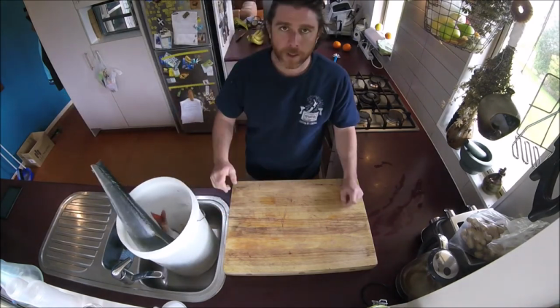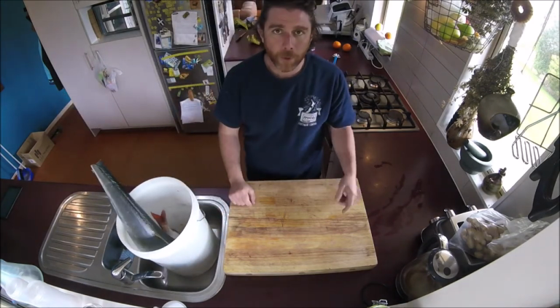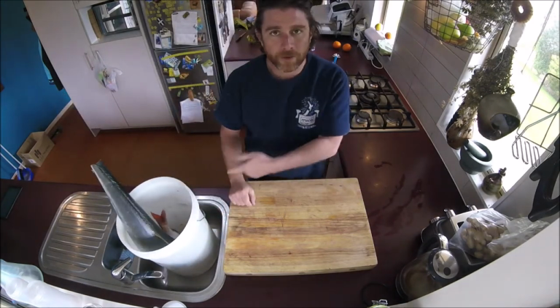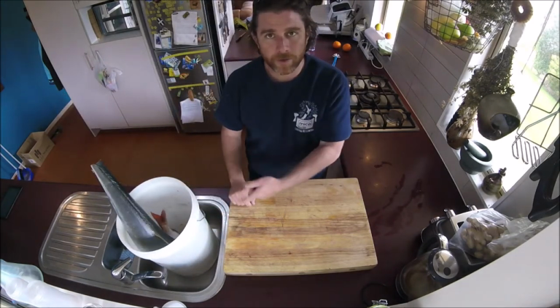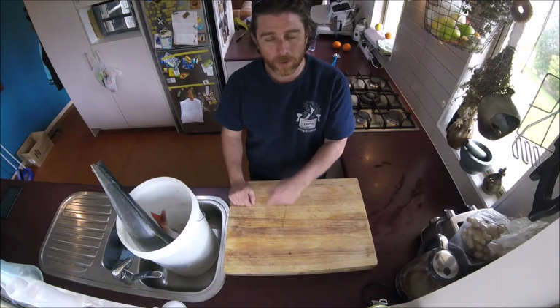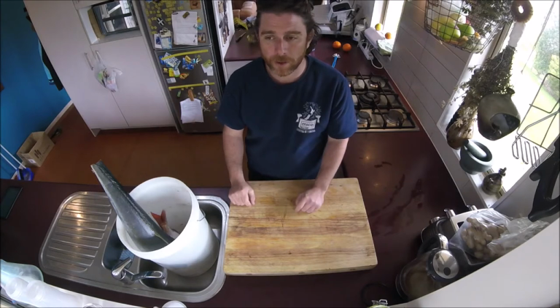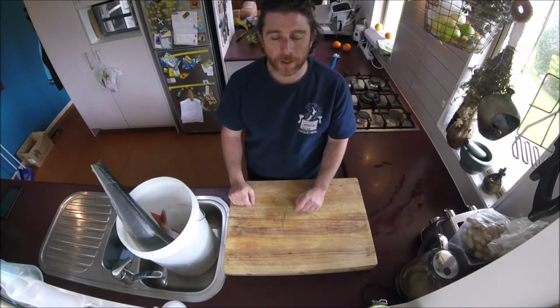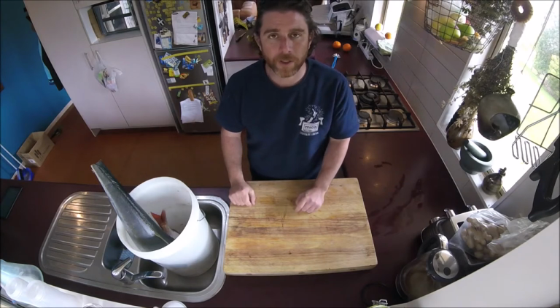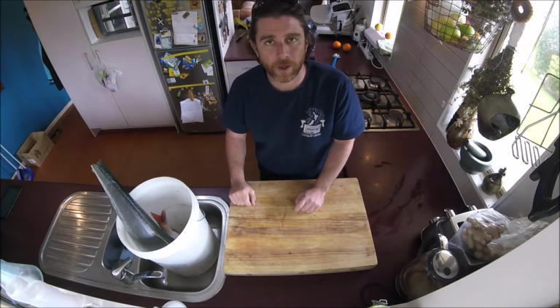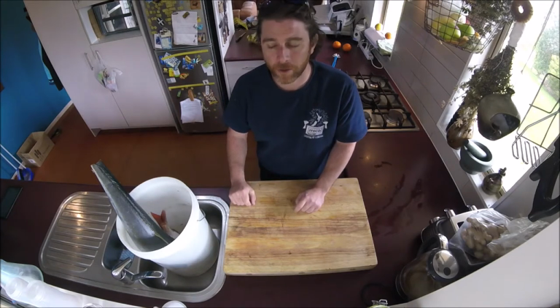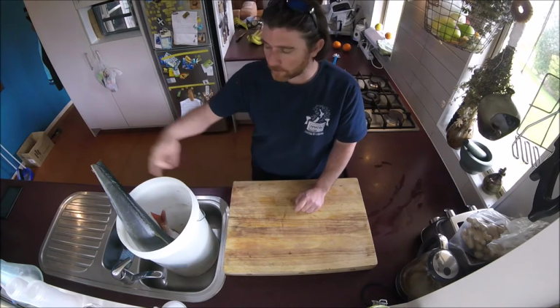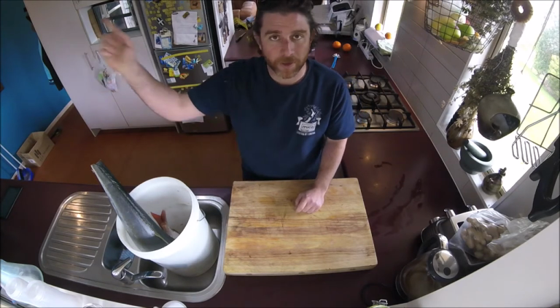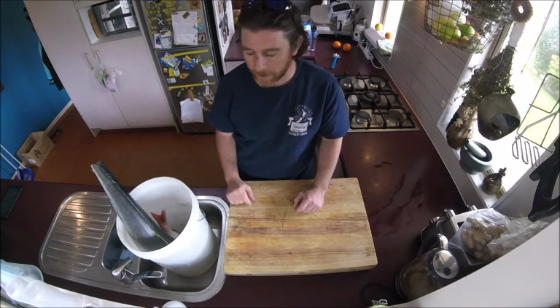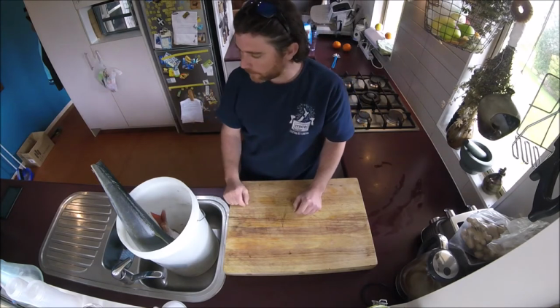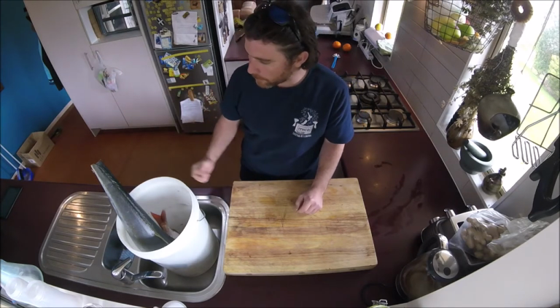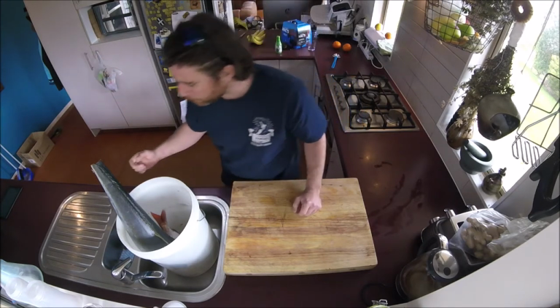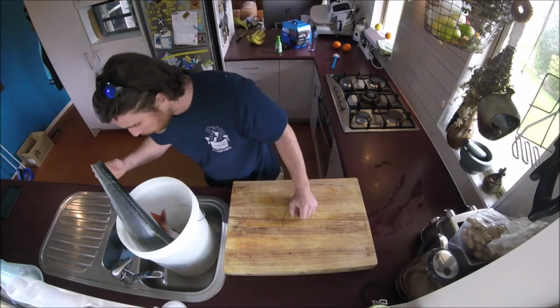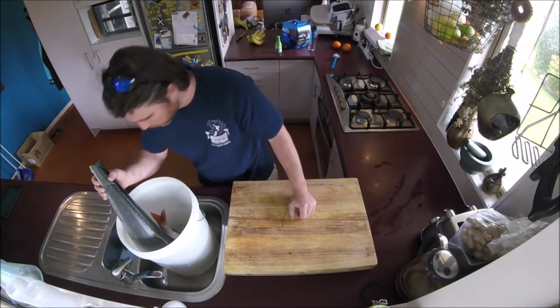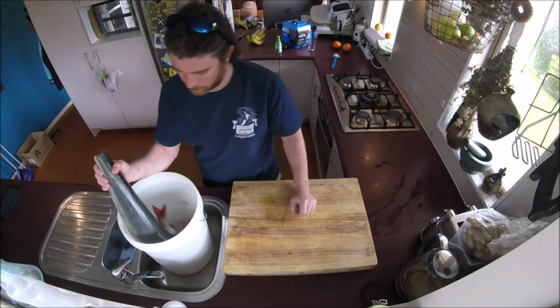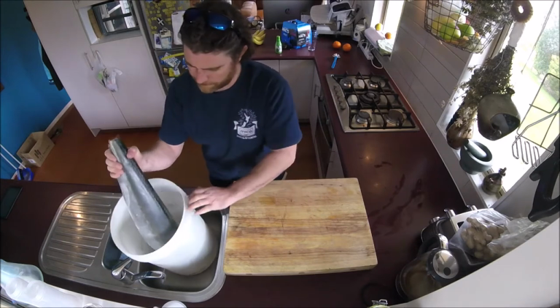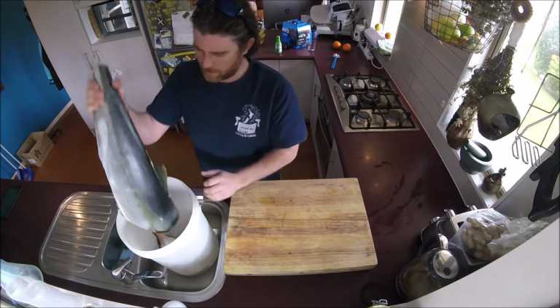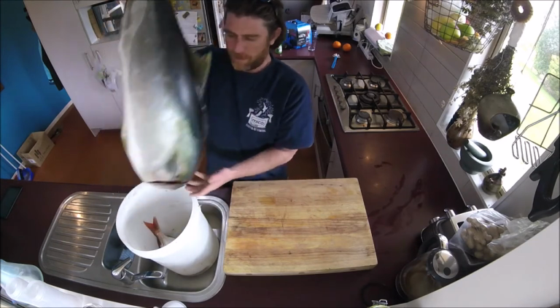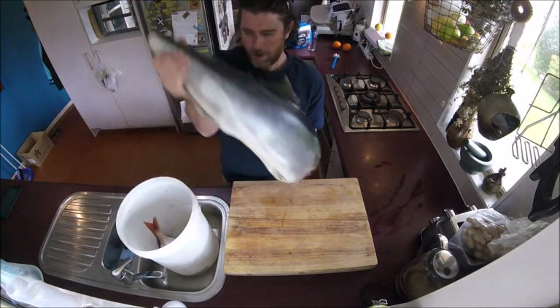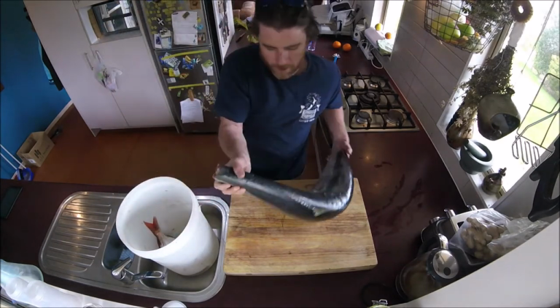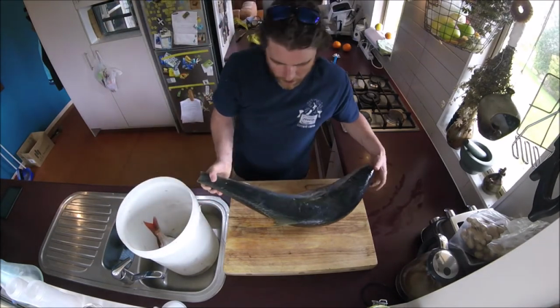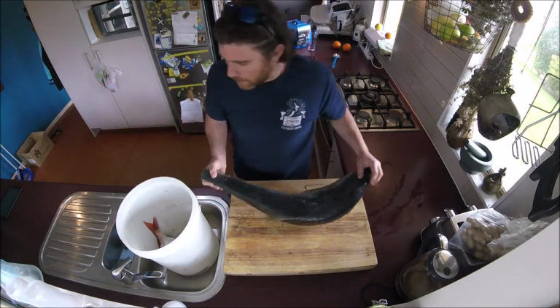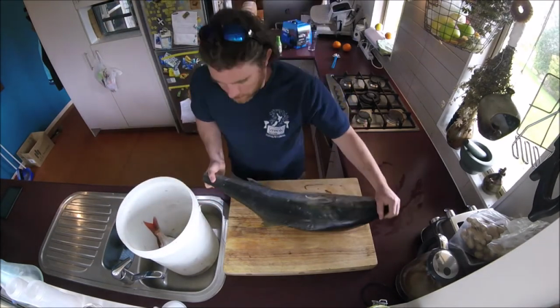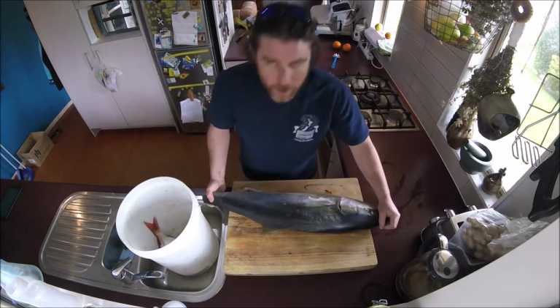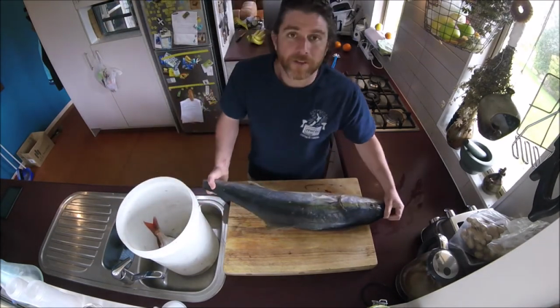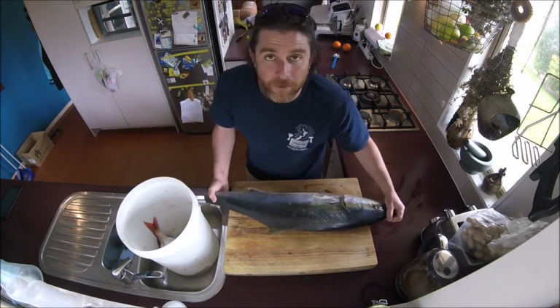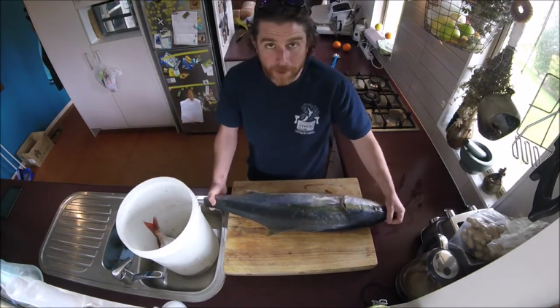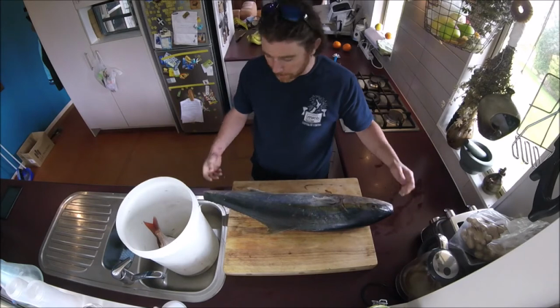It's important to make sure the fish is cold — either leave it in an ice slurry overnight or in a big fridge. I cut his tail off to fit him in the chilli bin.